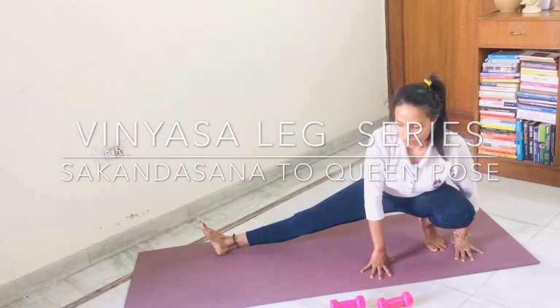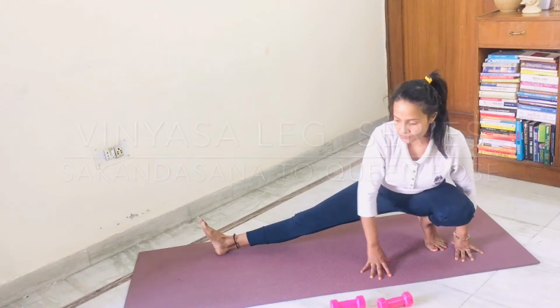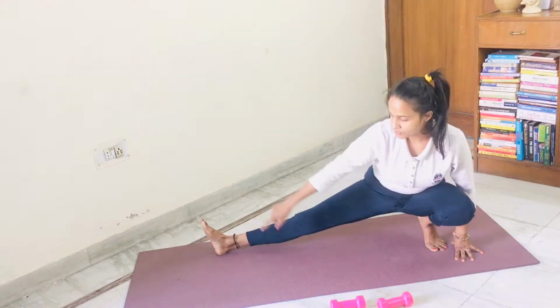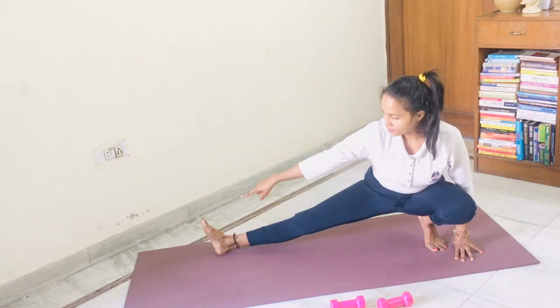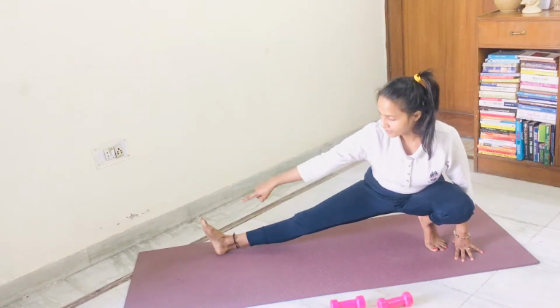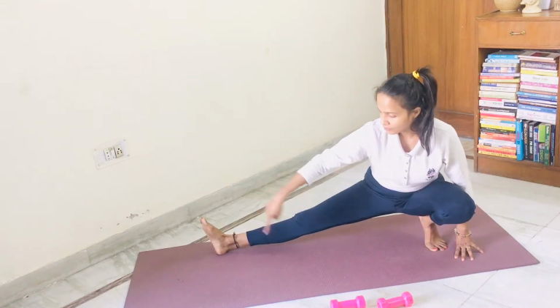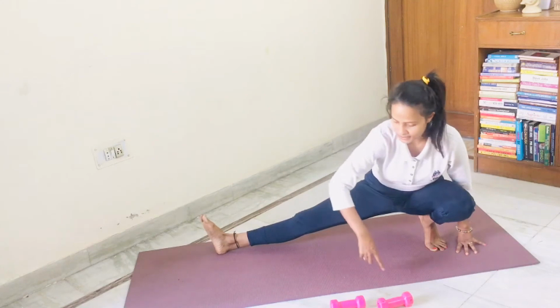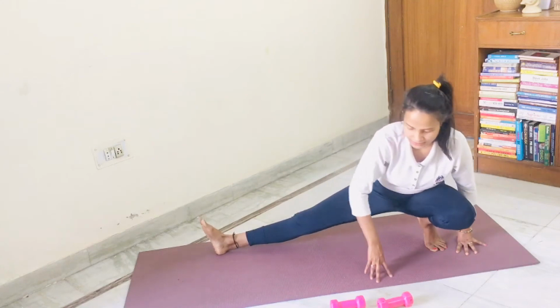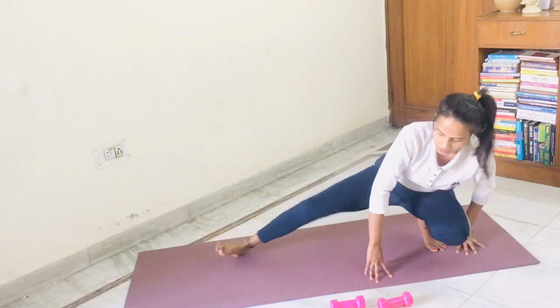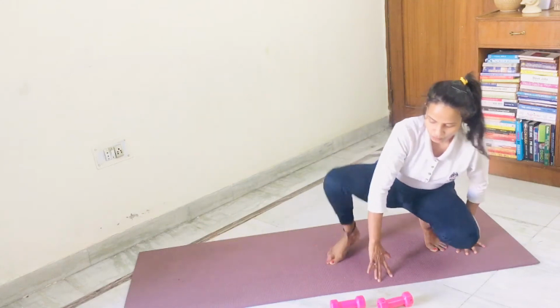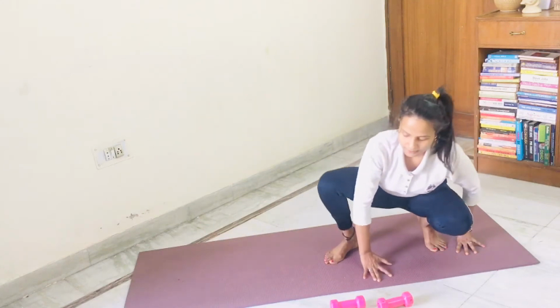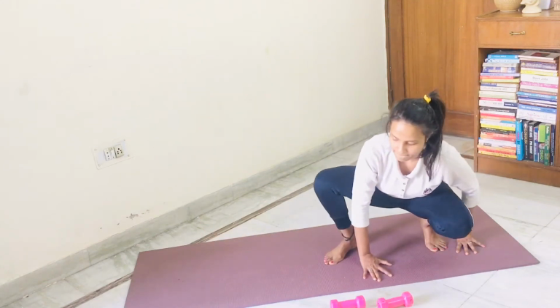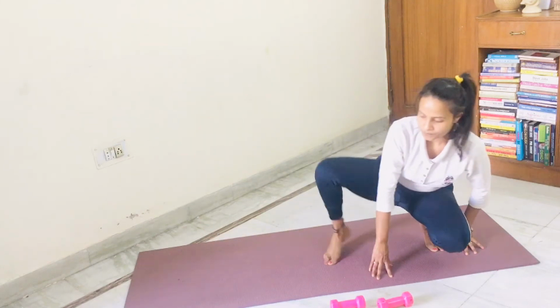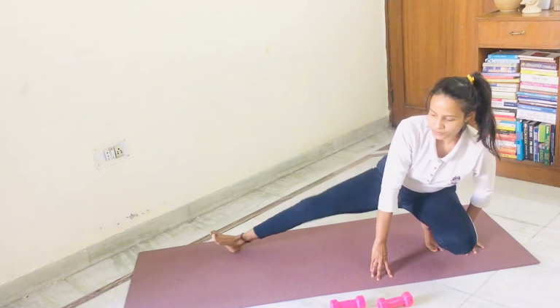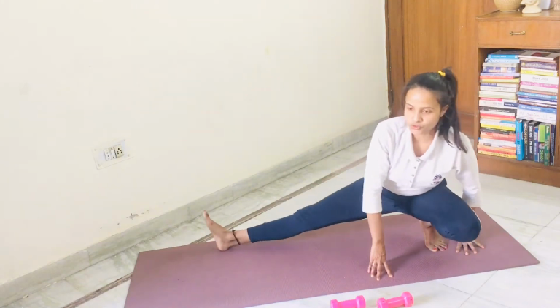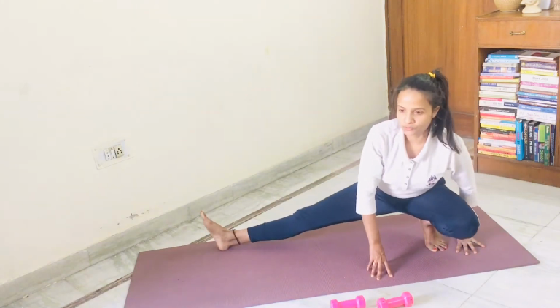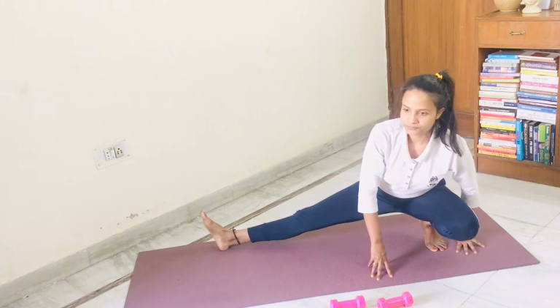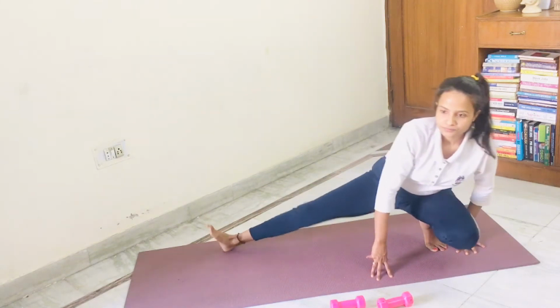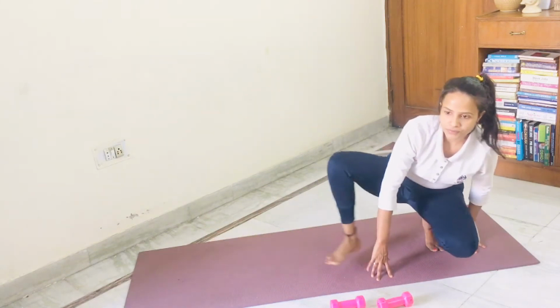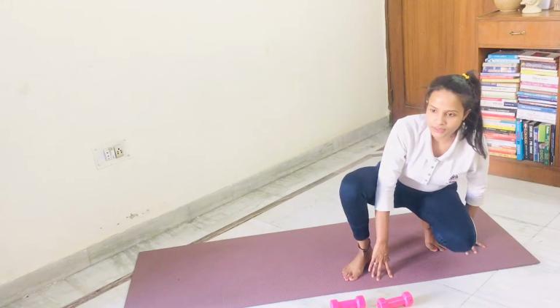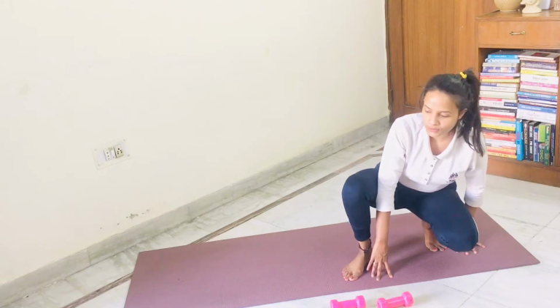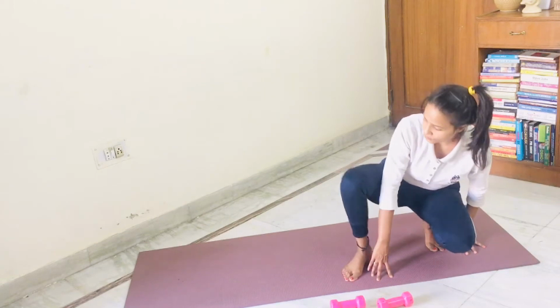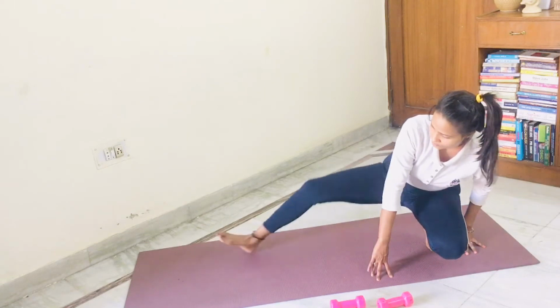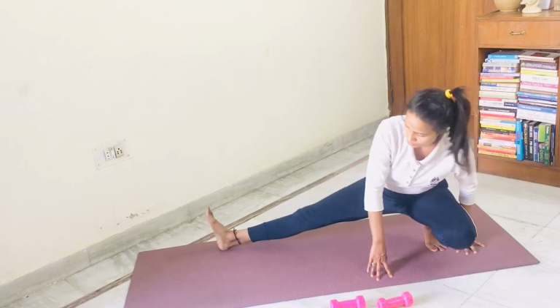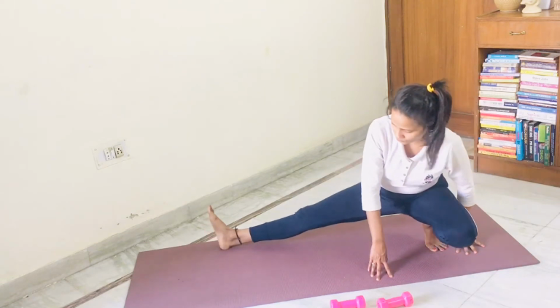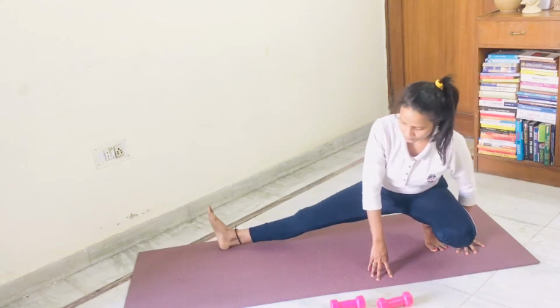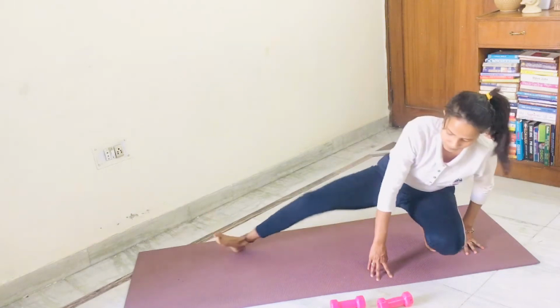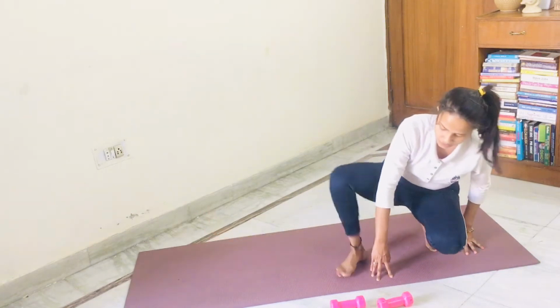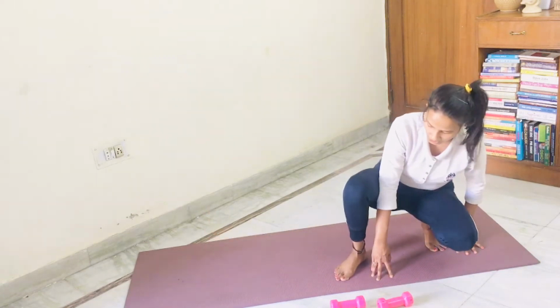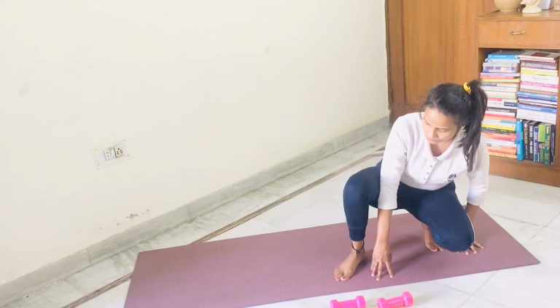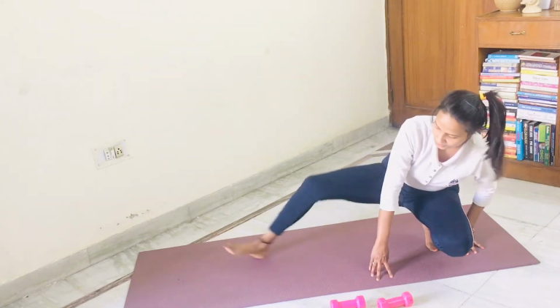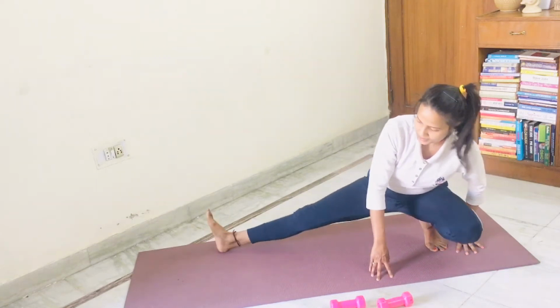On my every count start bringing this leg inside. One, two, three. You can do it without support also. Four, five, six.